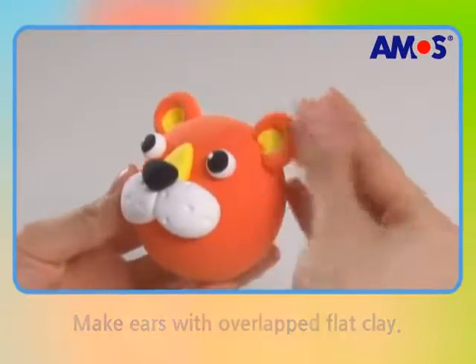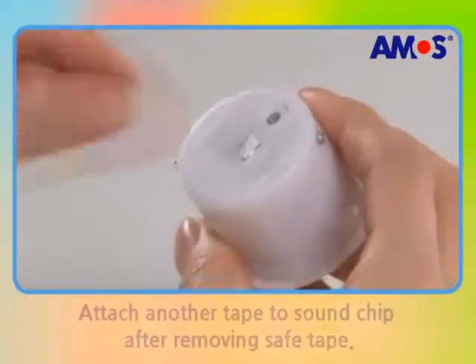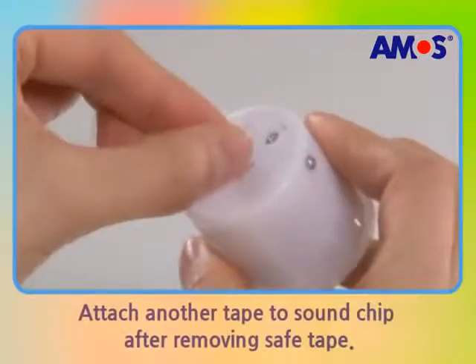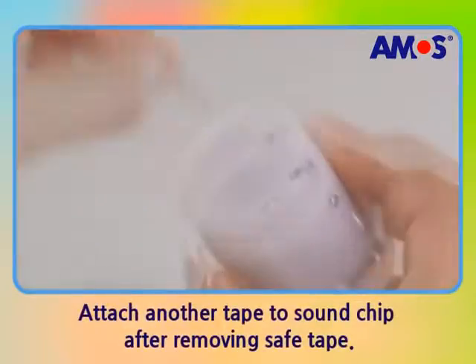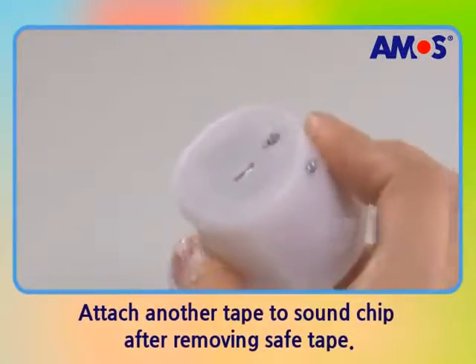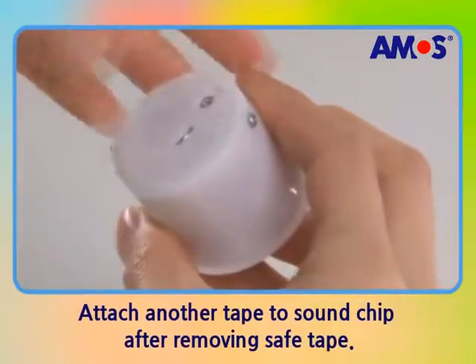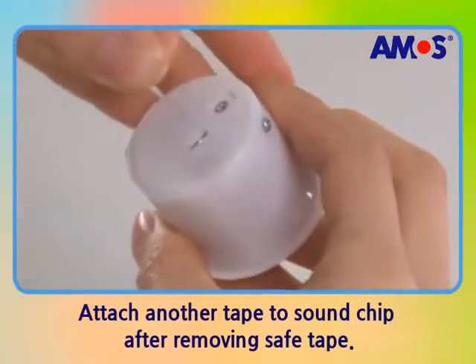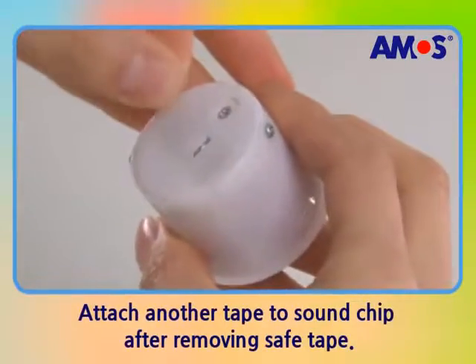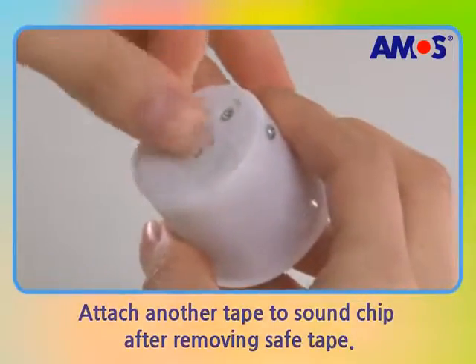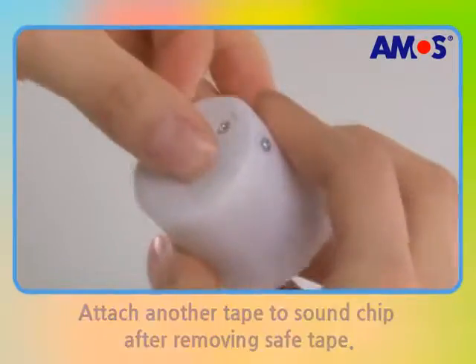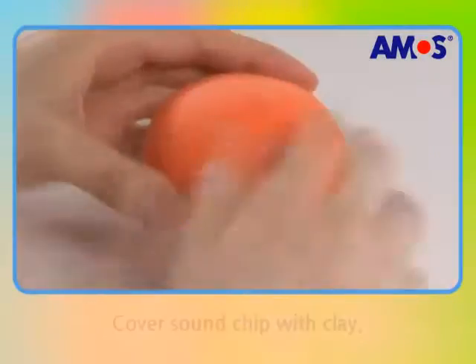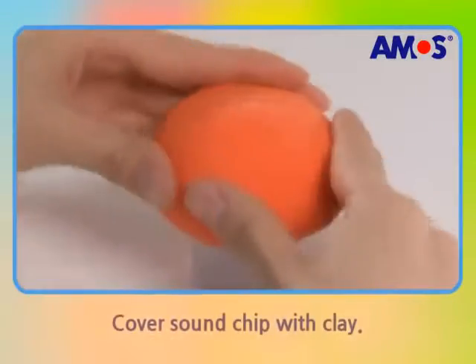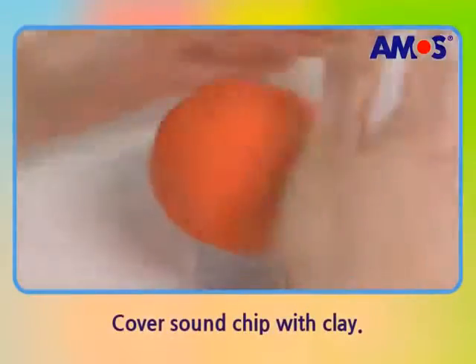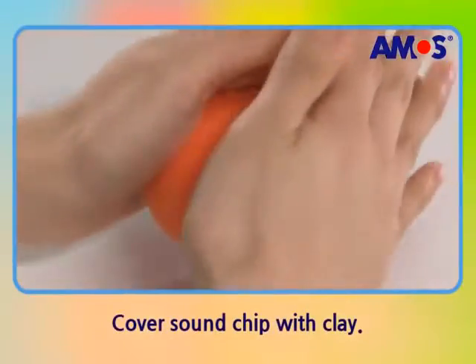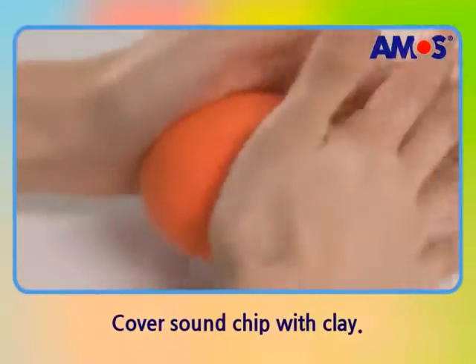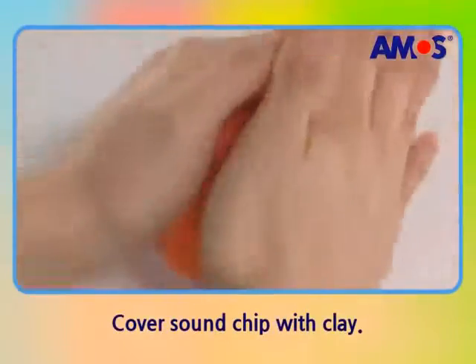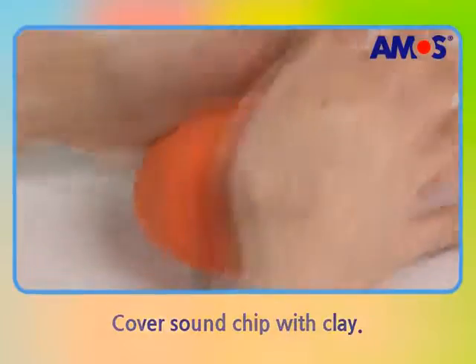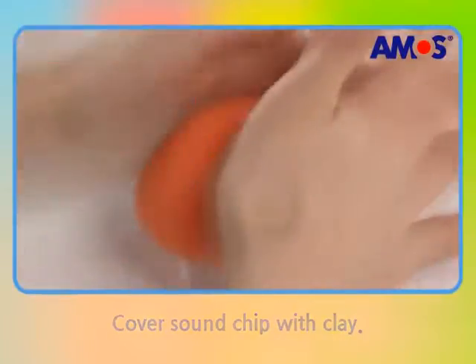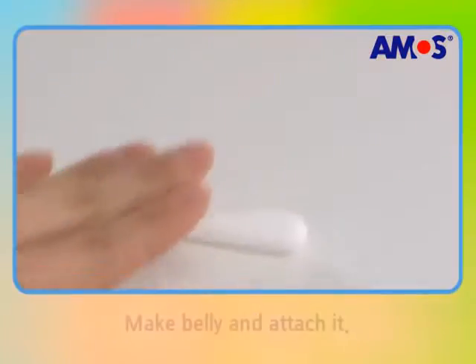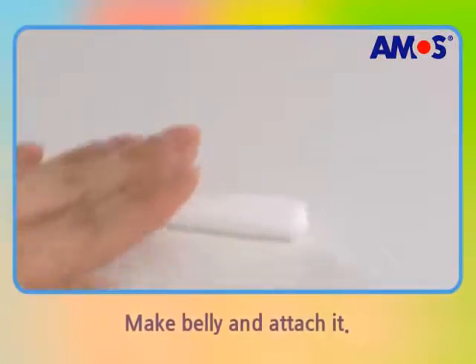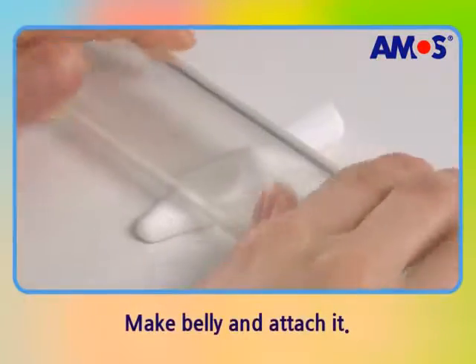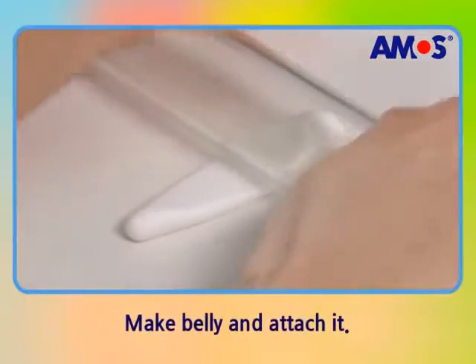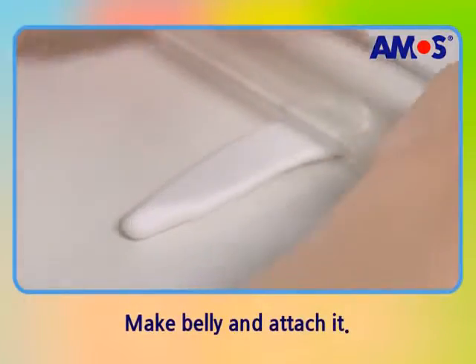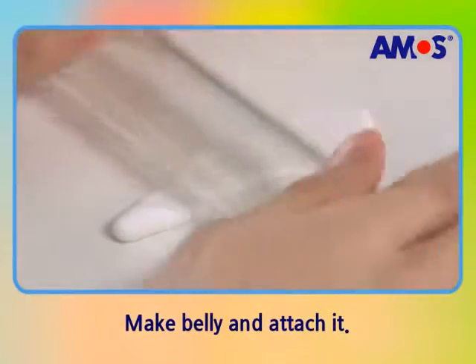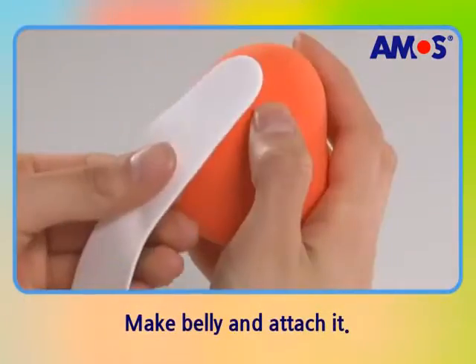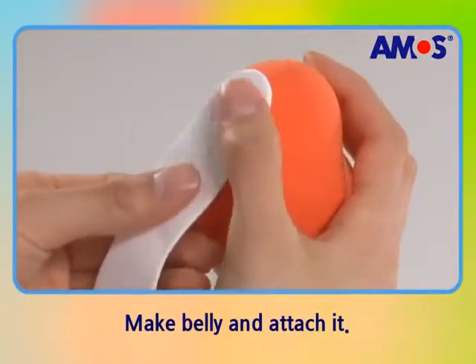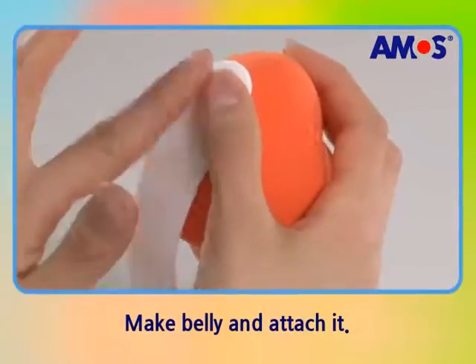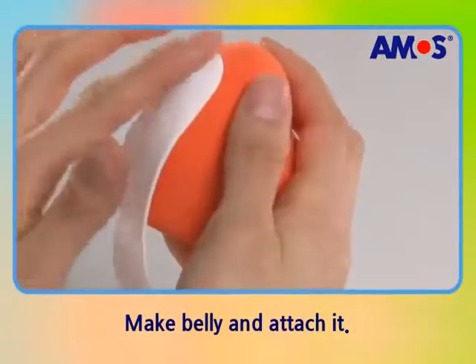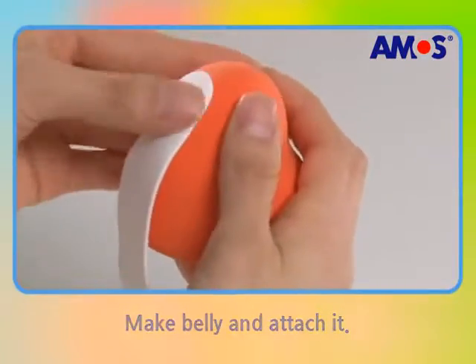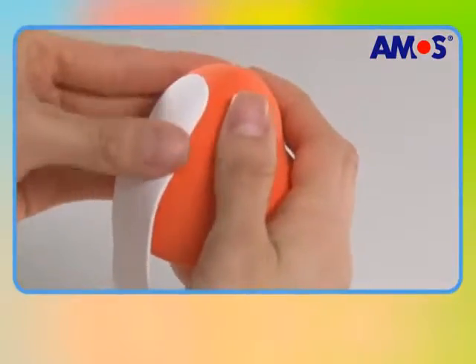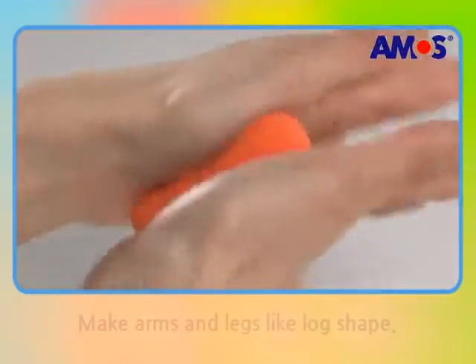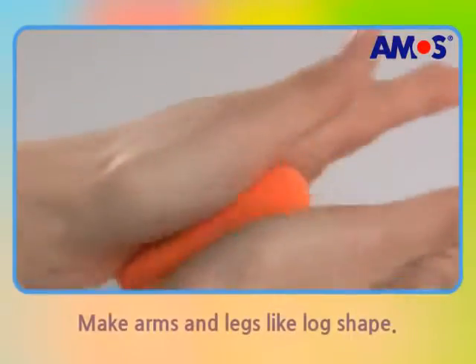After removing the safe tape, attach tape to the sound chip and cover it with eye clay to make the body. Then paste a stomach and make legs by bending log shapes.